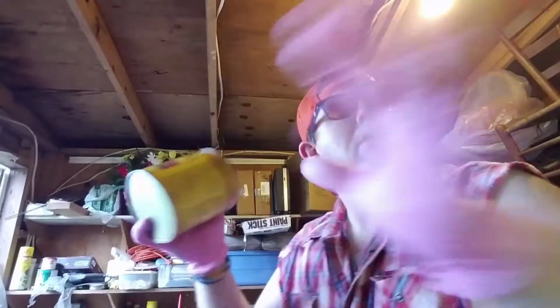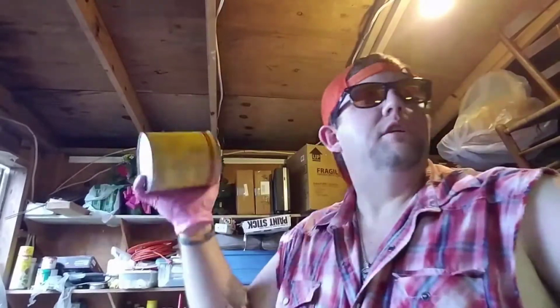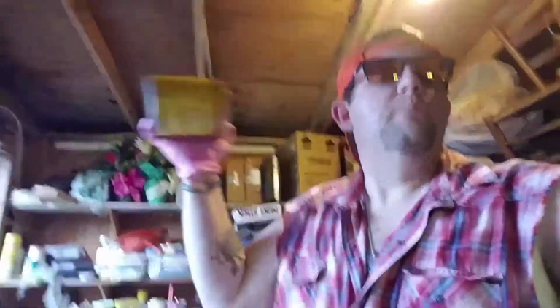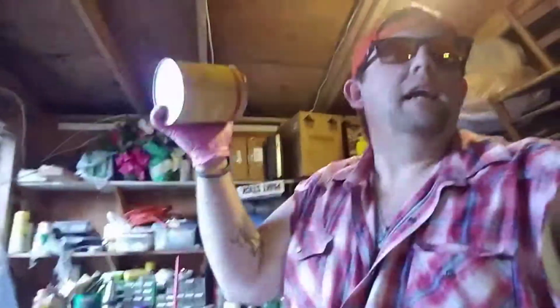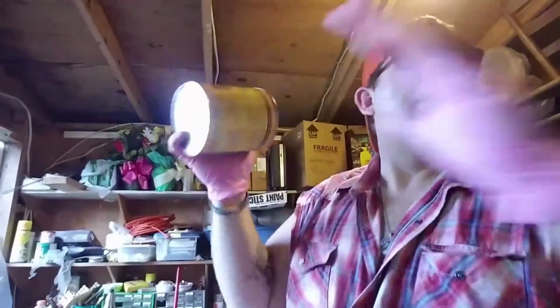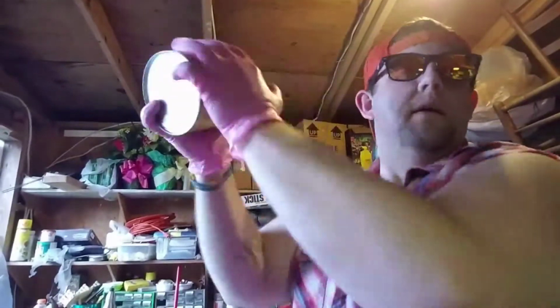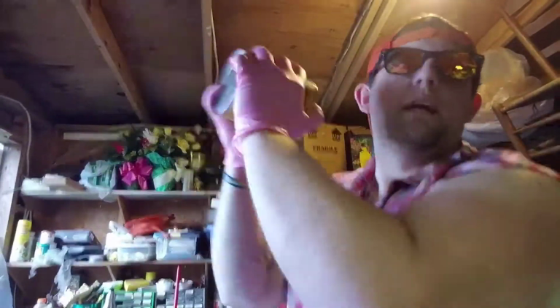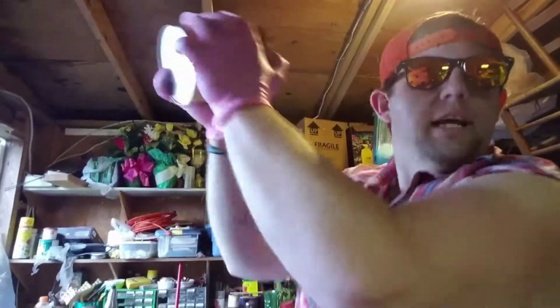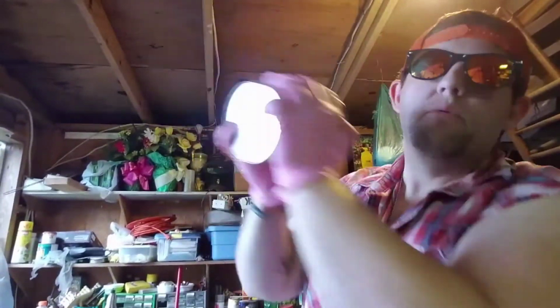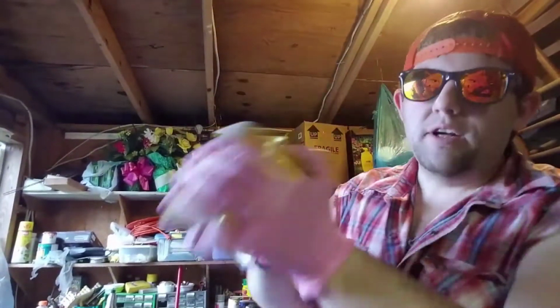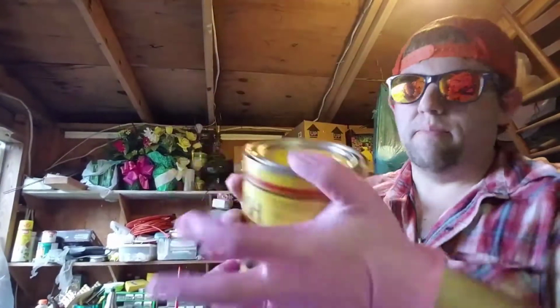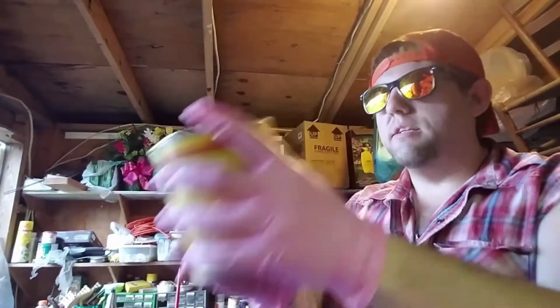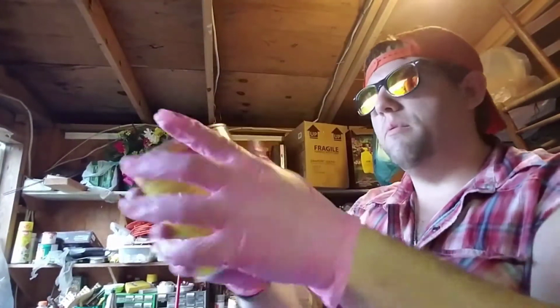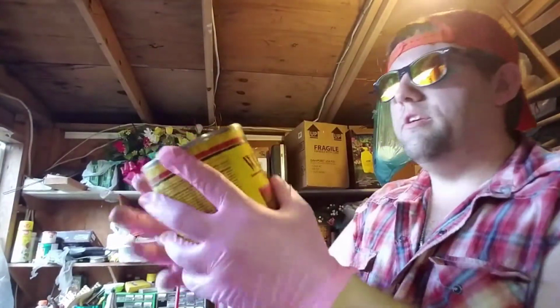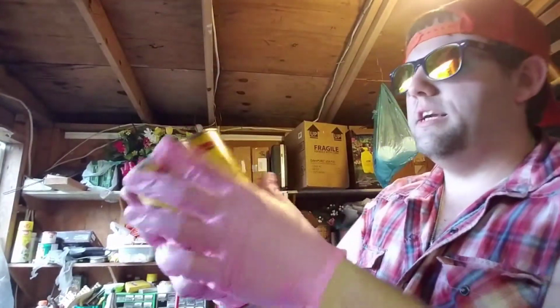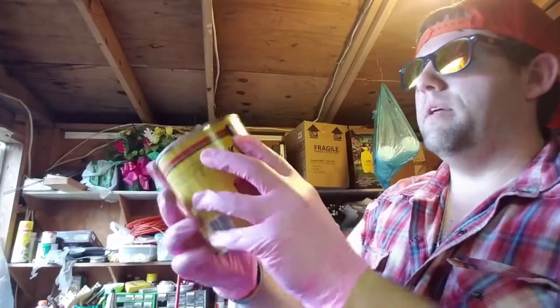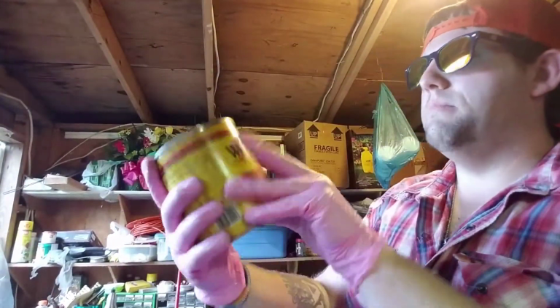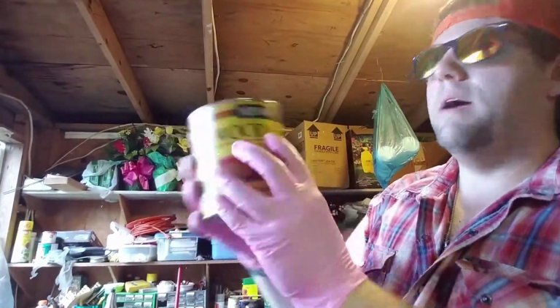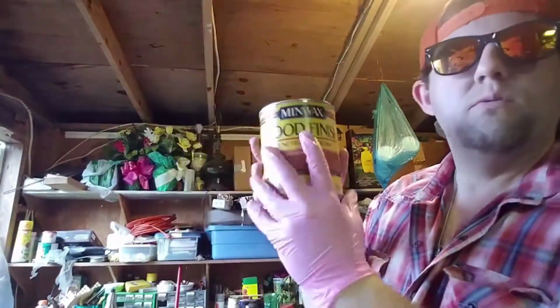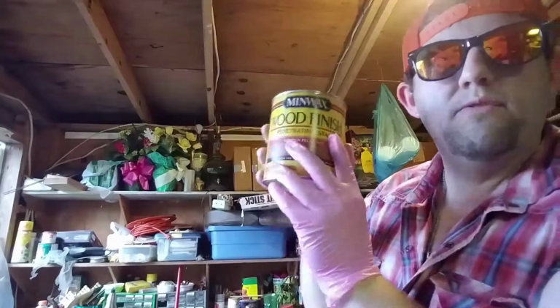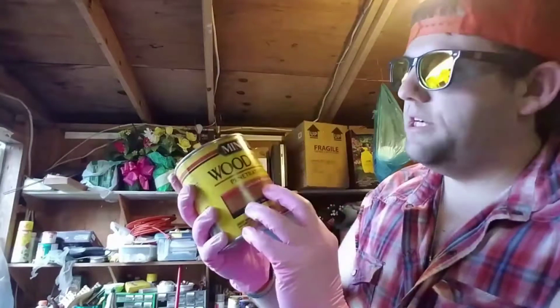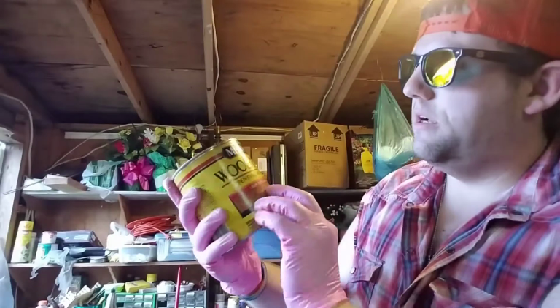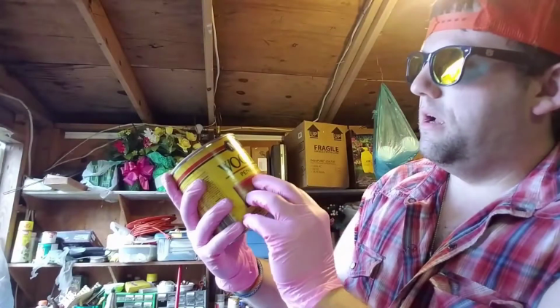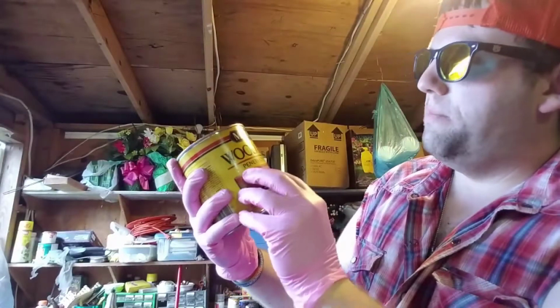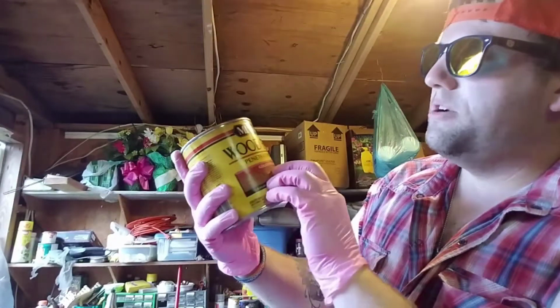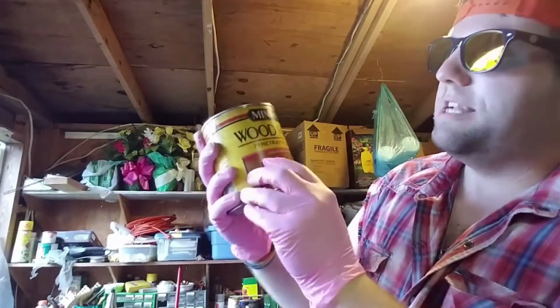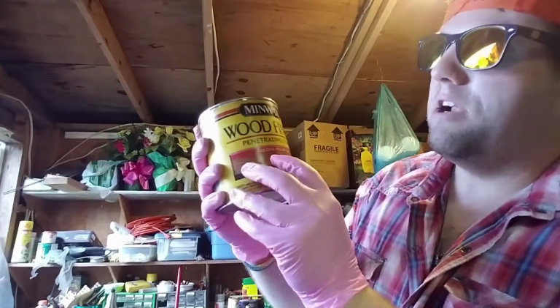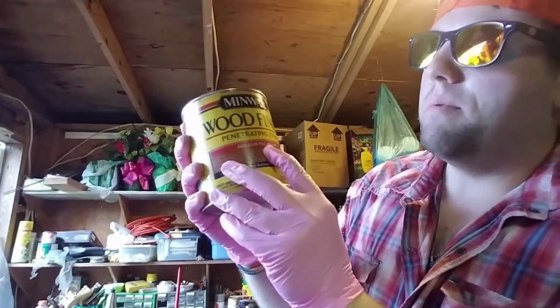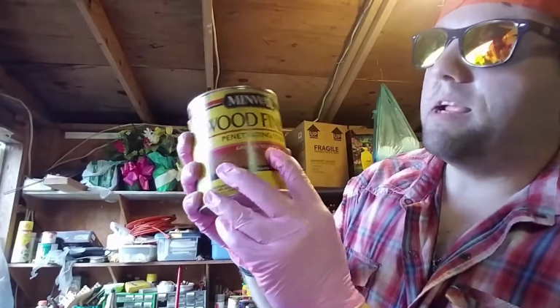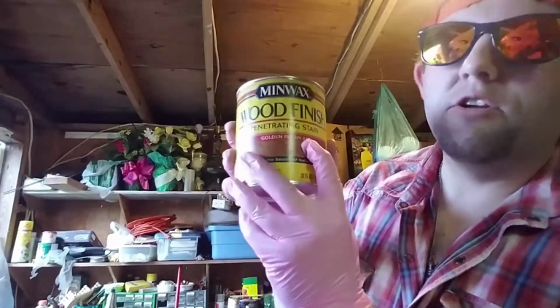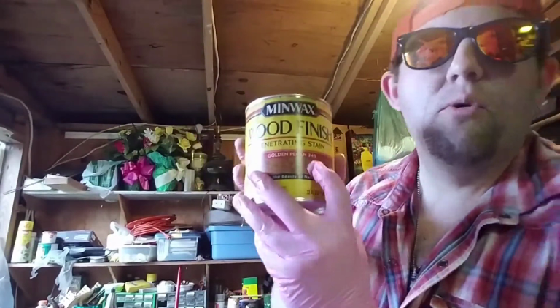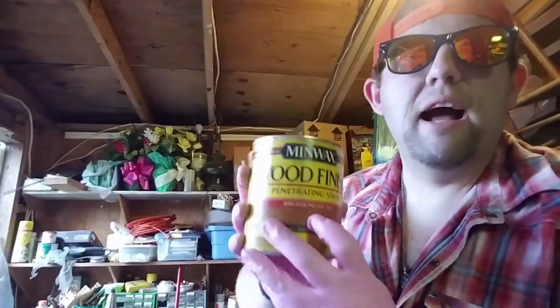What you do at the beginning? You got to shake it up real good. See what we're using here? The Minwax wood finish penetrating stain golden pecan 245.